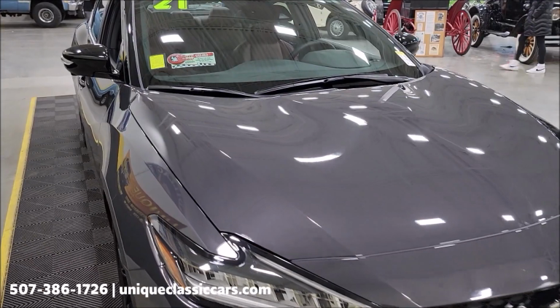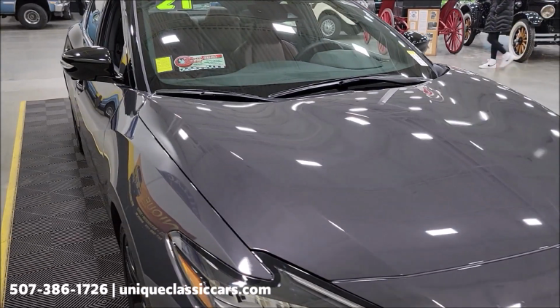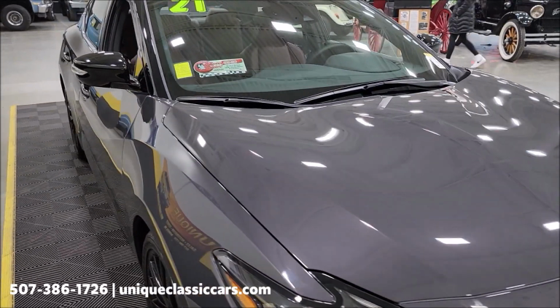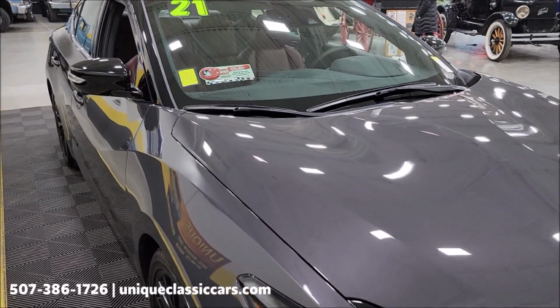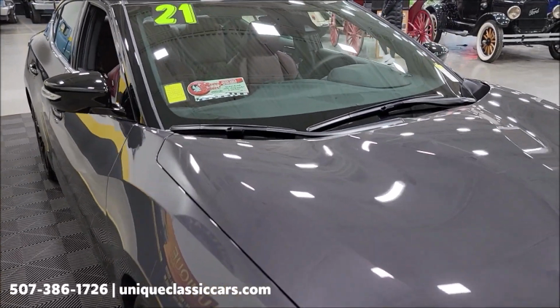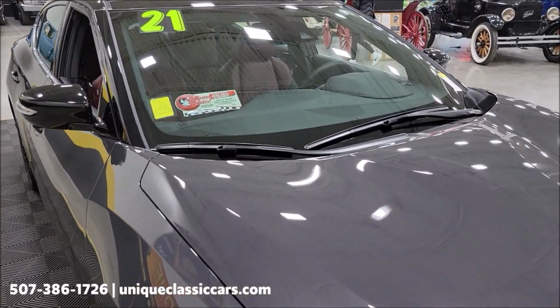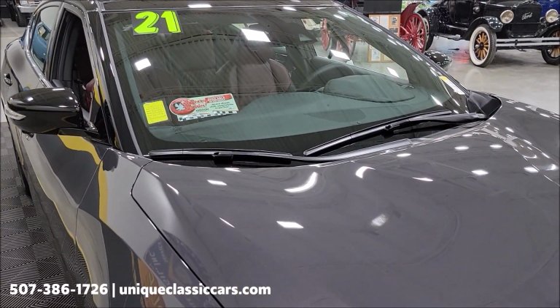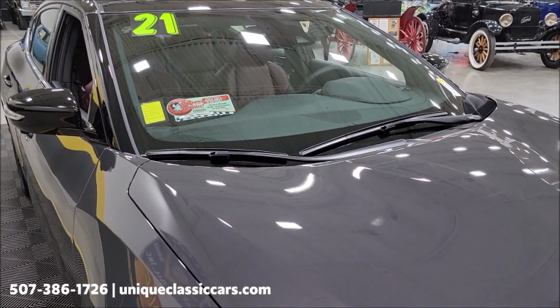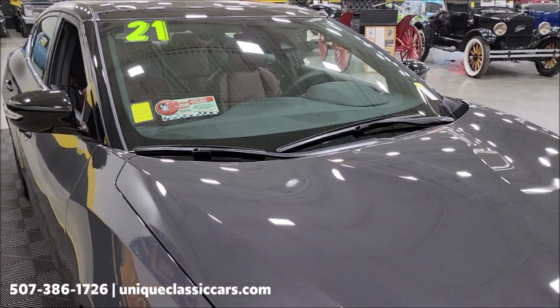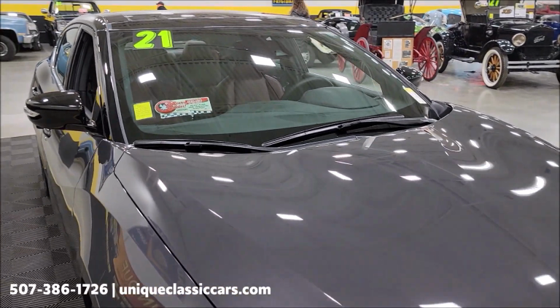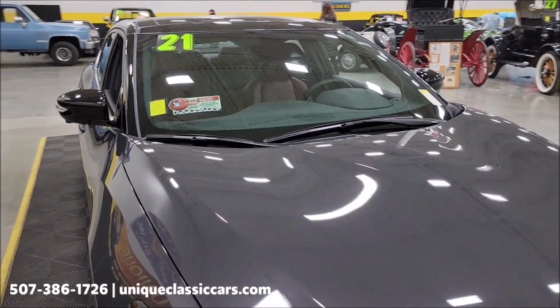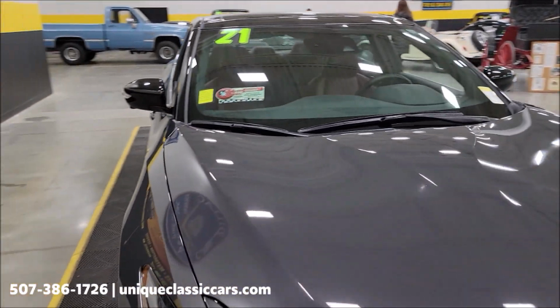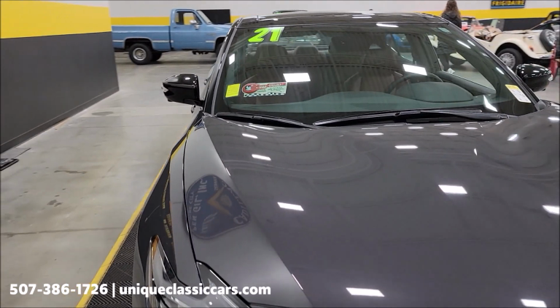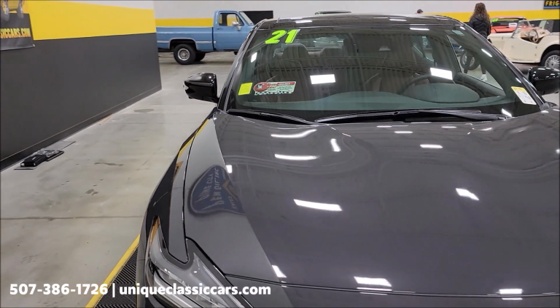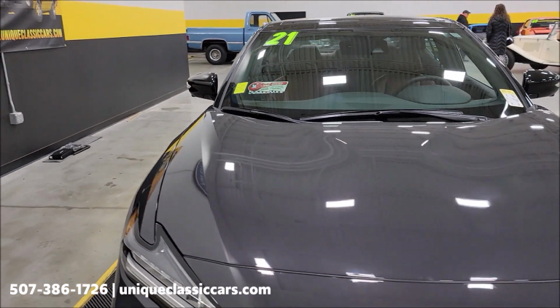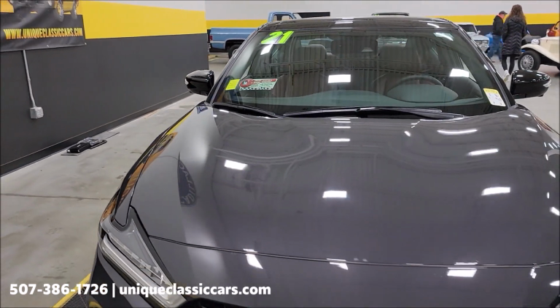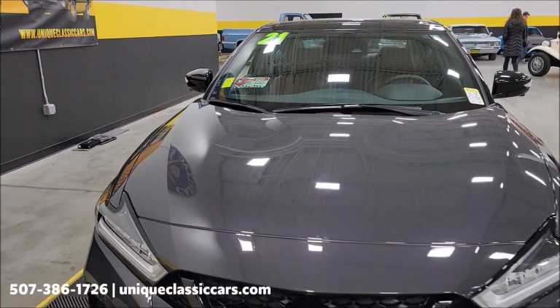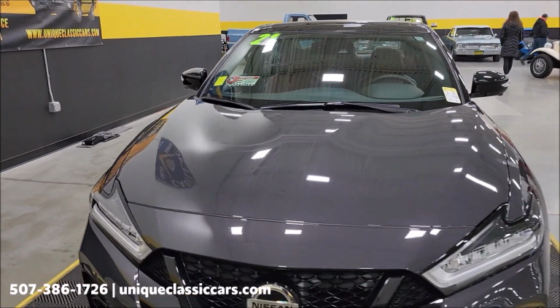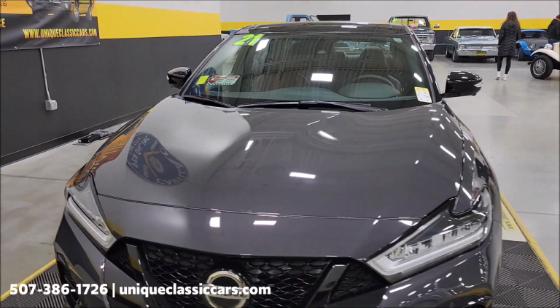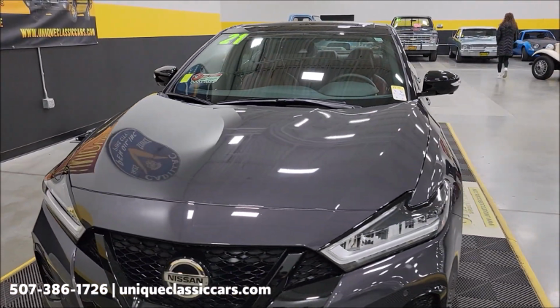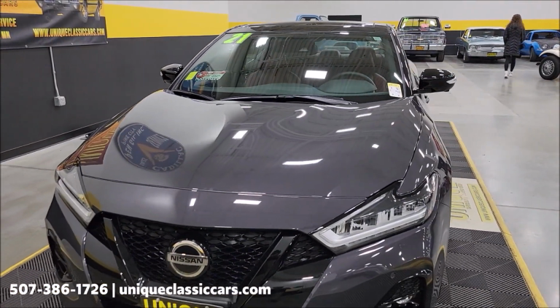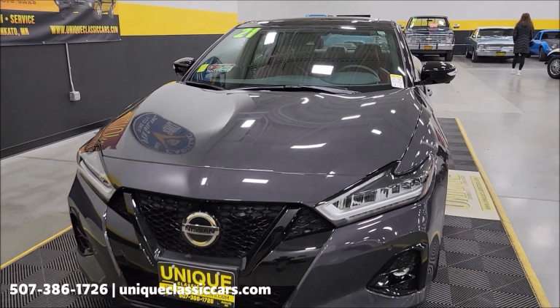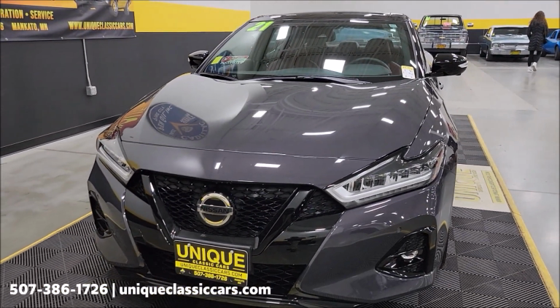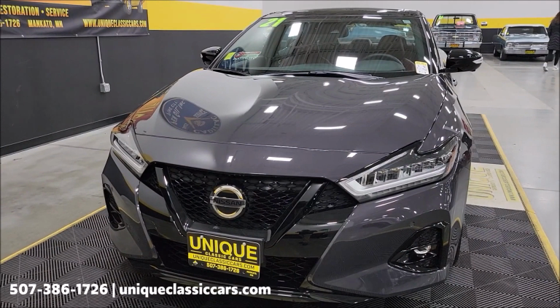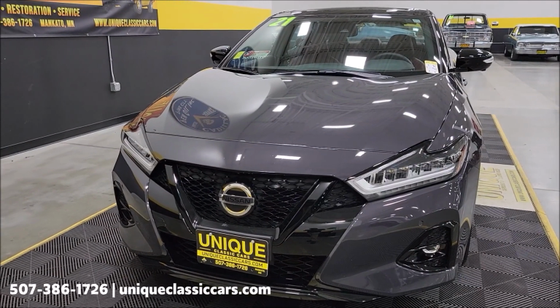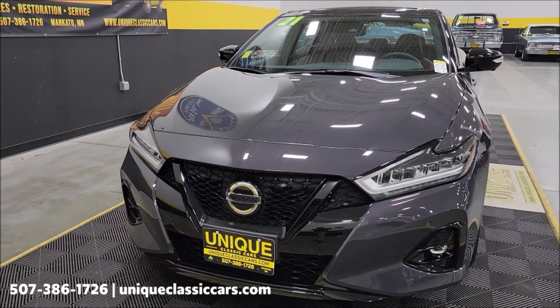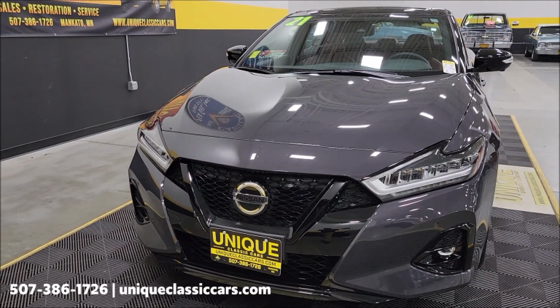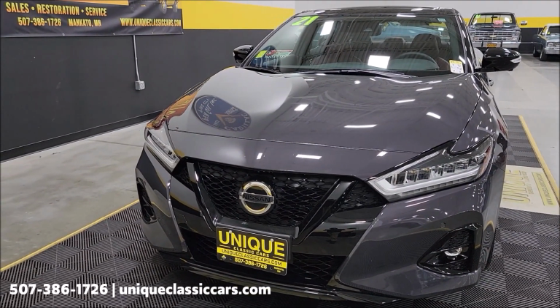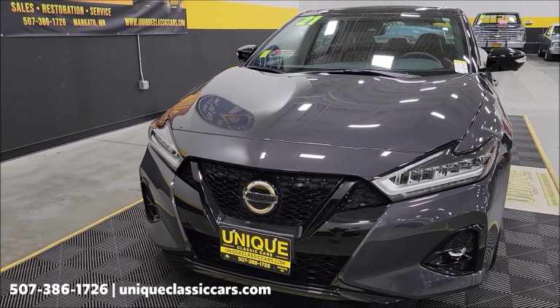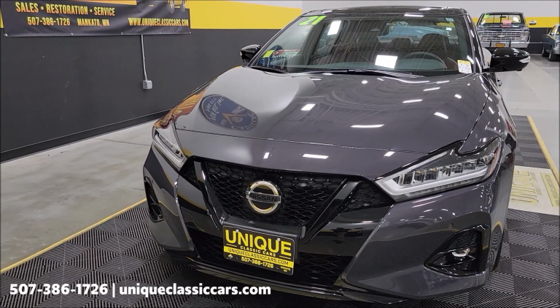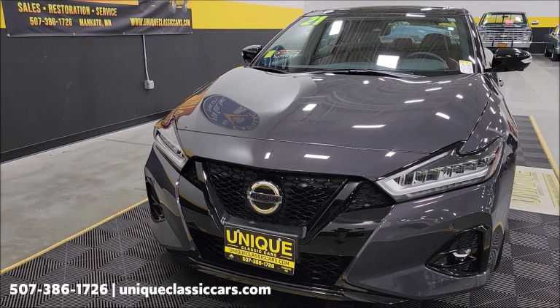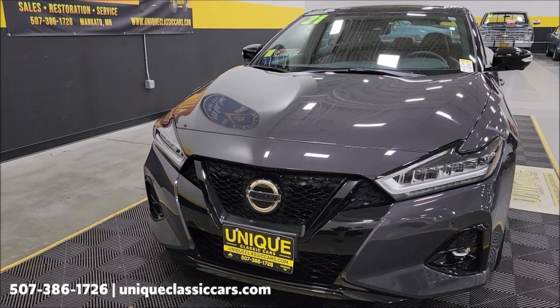It has kind of a red or brick leather interior. There's a 3.5-liter underneath the hood producing 300 horsepower, paired with an automatic transmission — actually the X-Tronic CVT with manual shift mode.